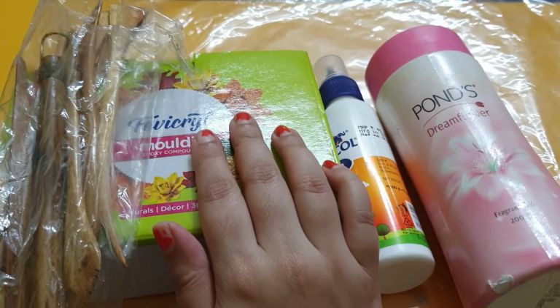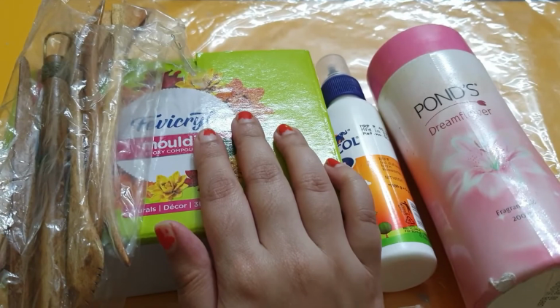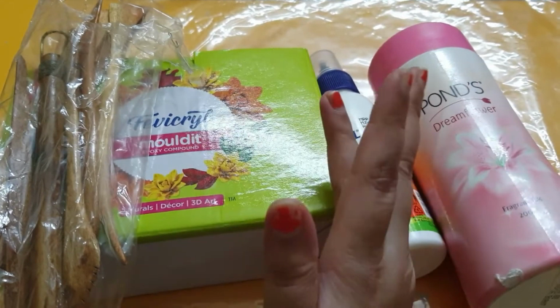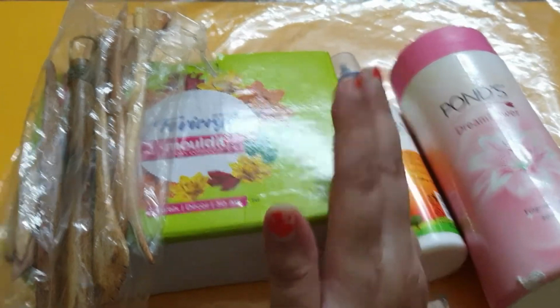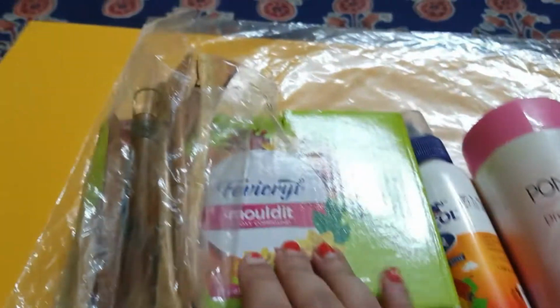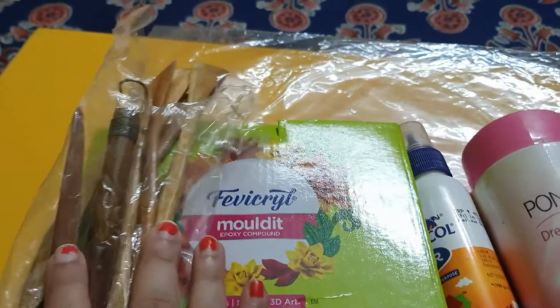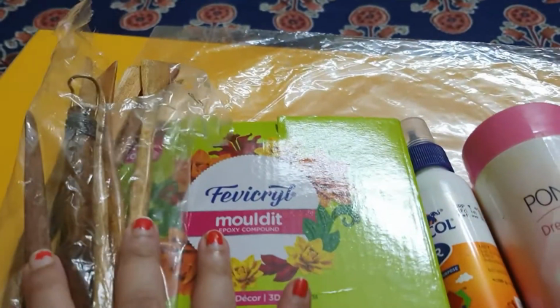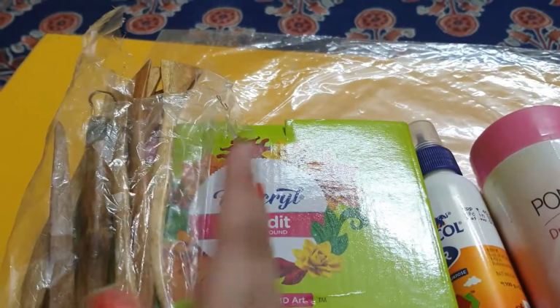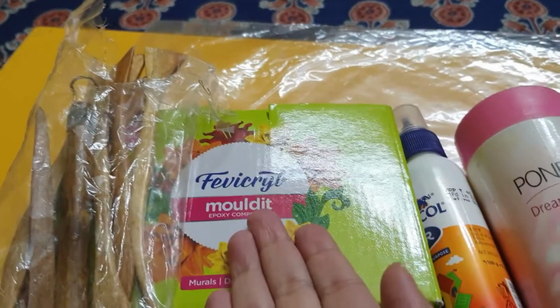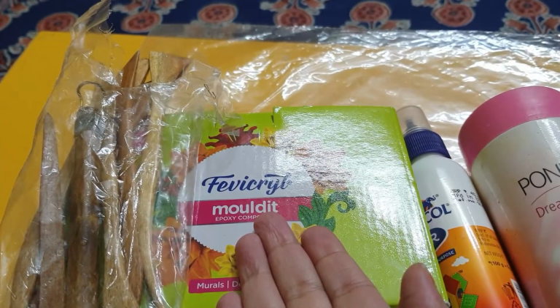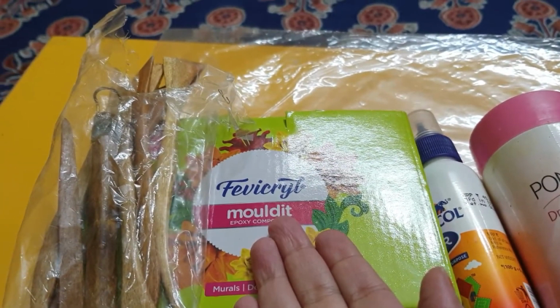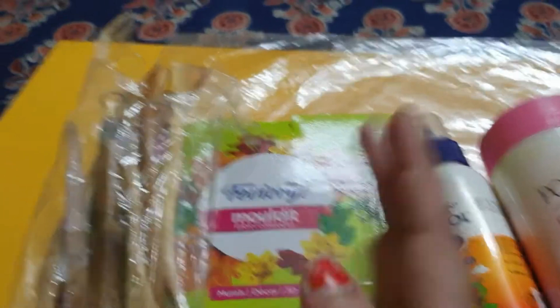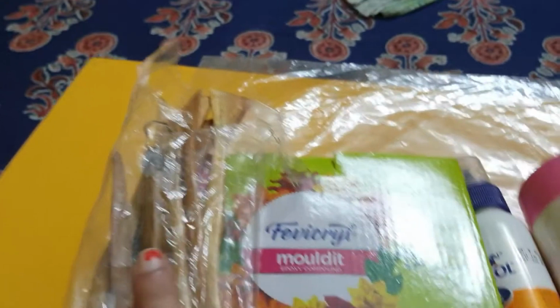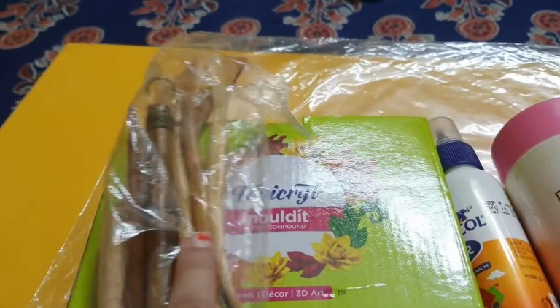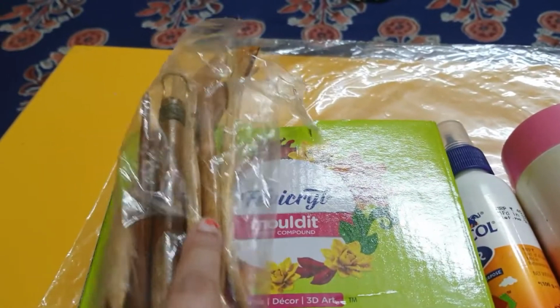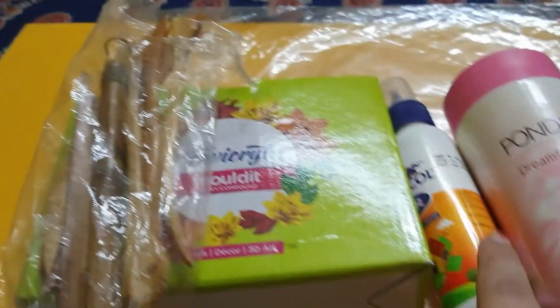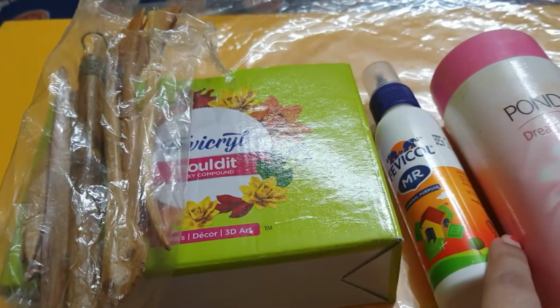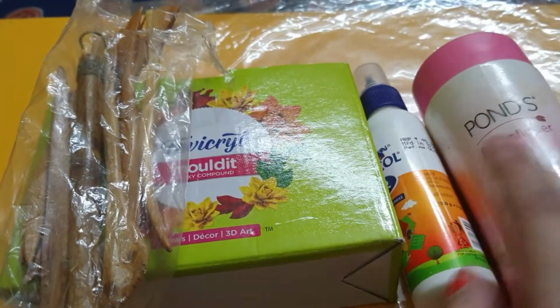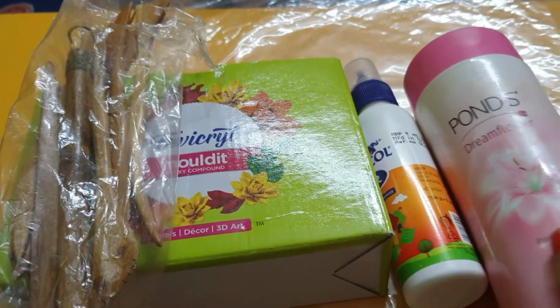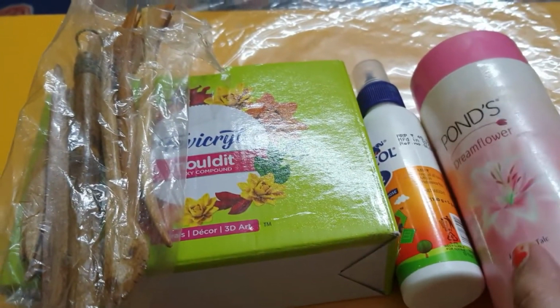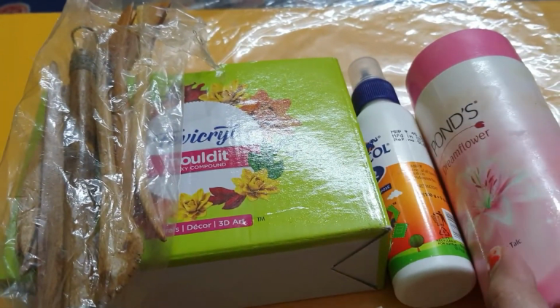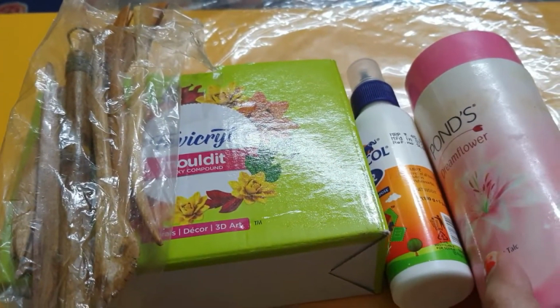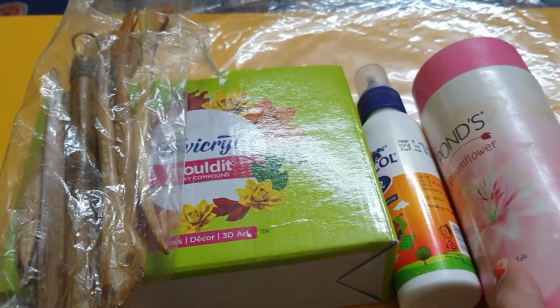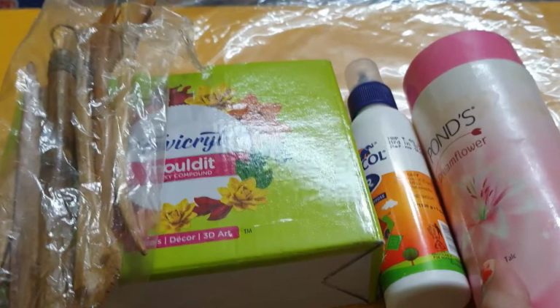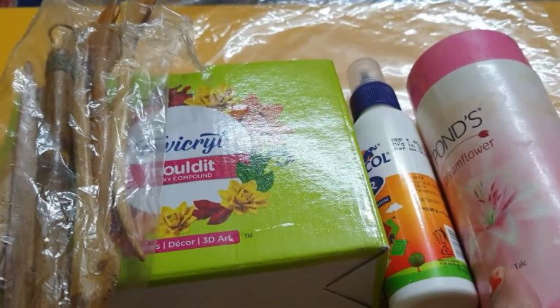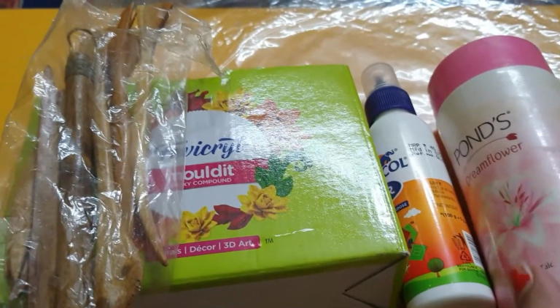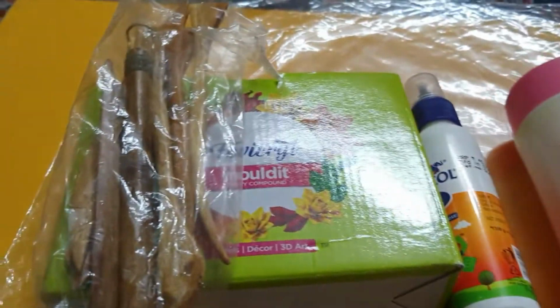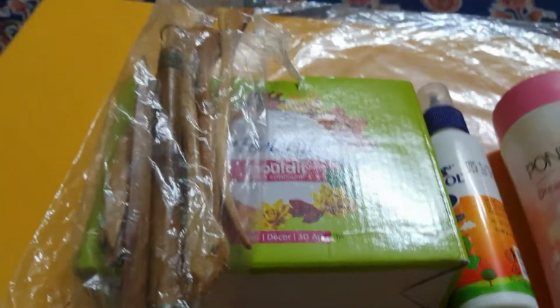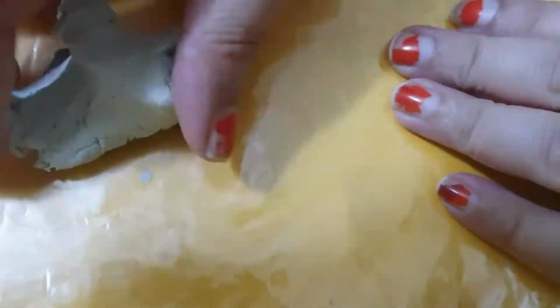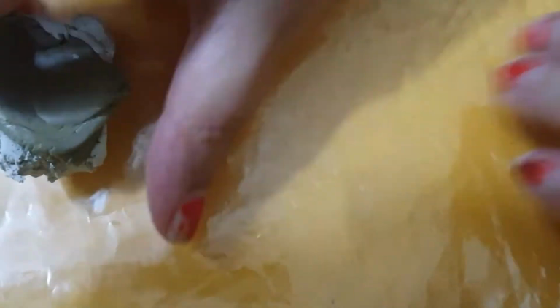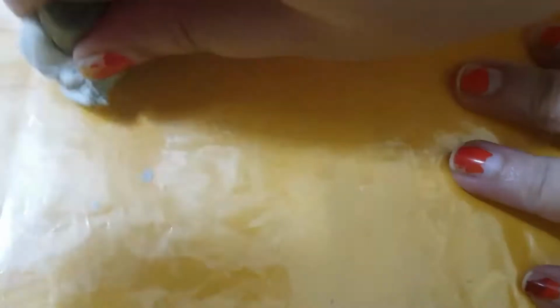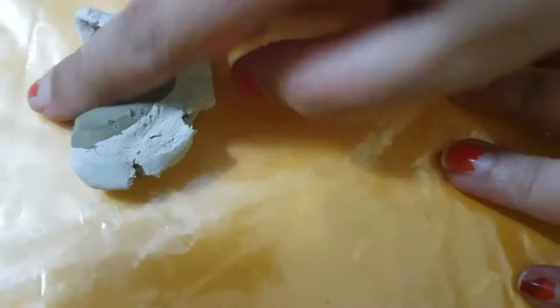First of all, sorry about this nail situation, but I didn't feel like taking care of it, so that's that. This is a favicle mold that we require, these are some clay tools, this is a favicle, and this is the expired talcum powder. So let's begin.